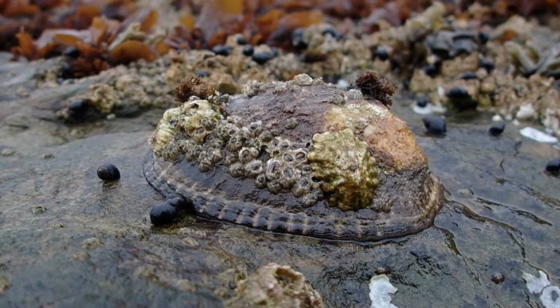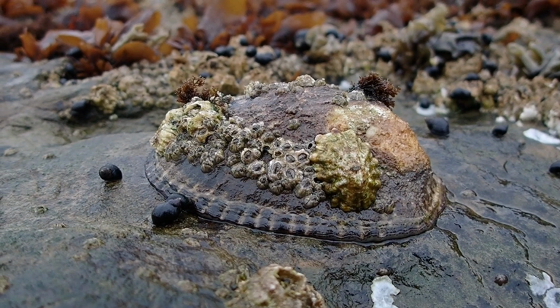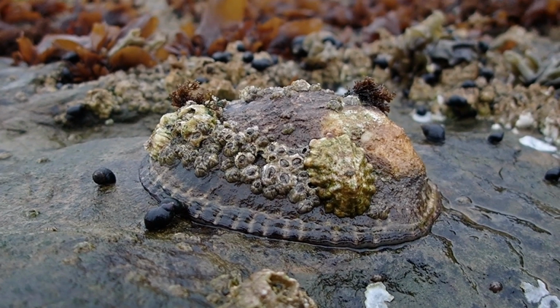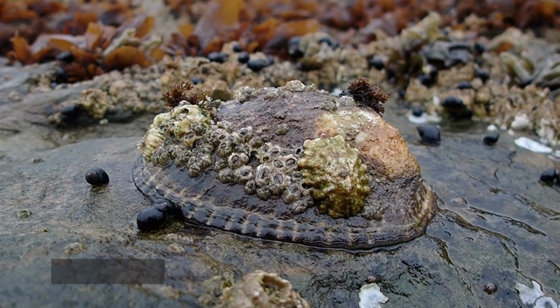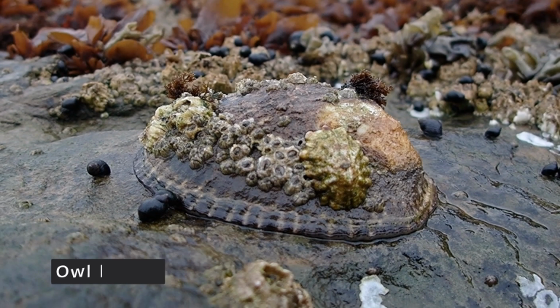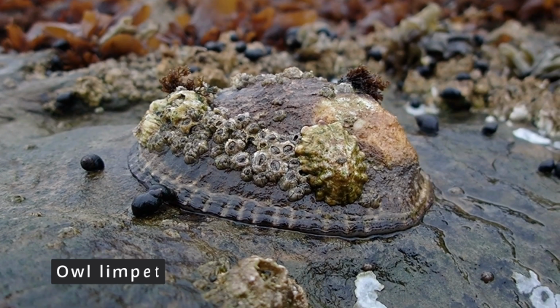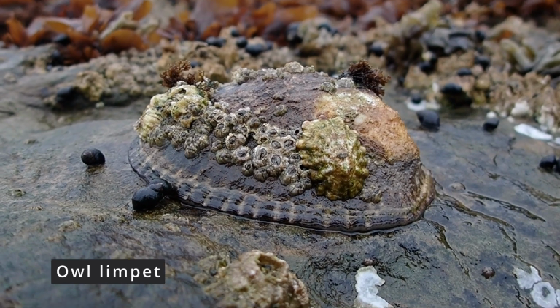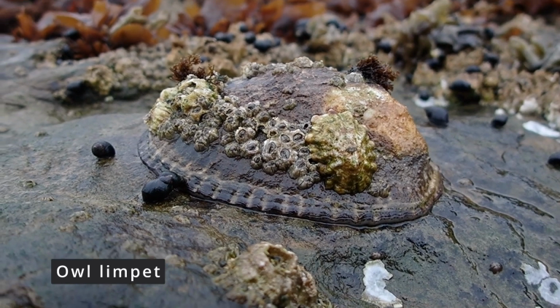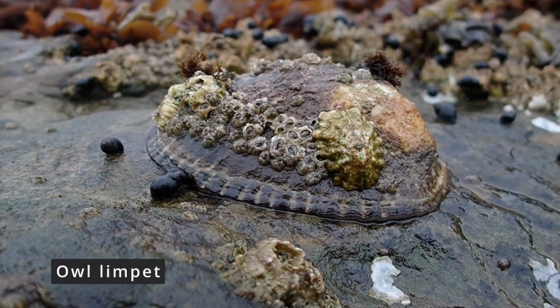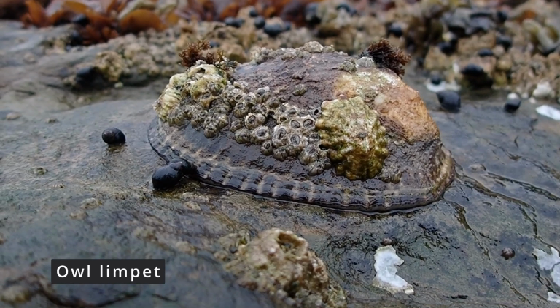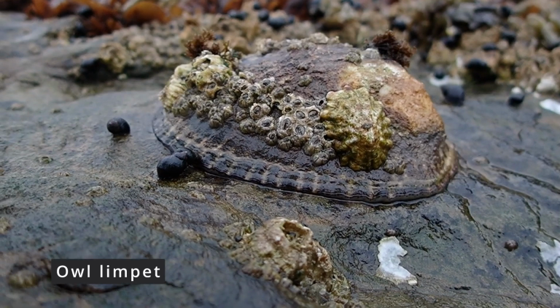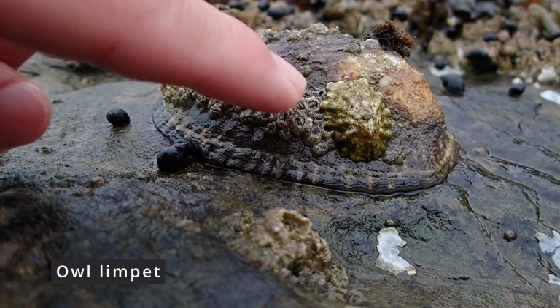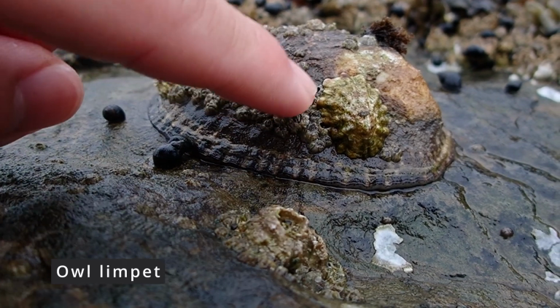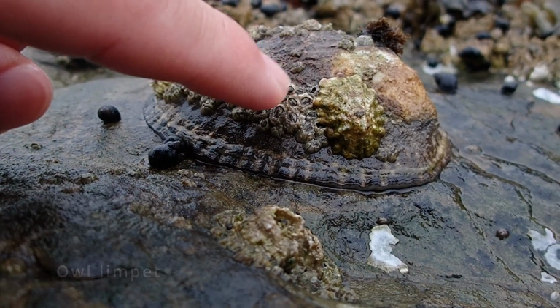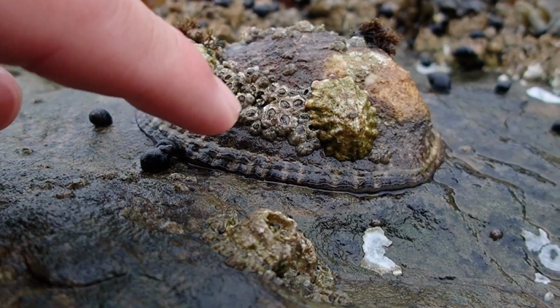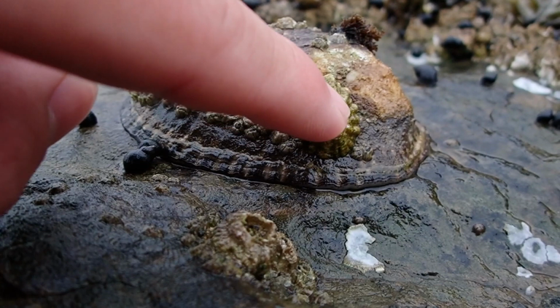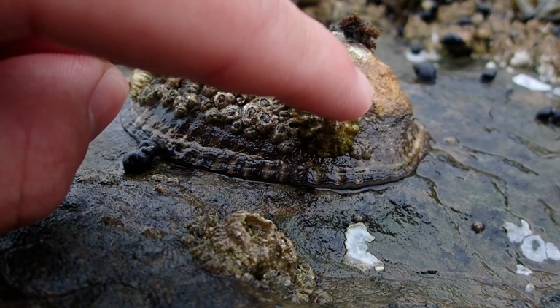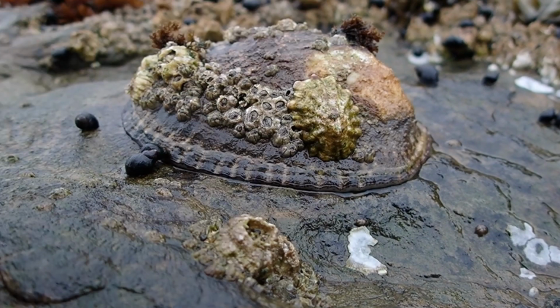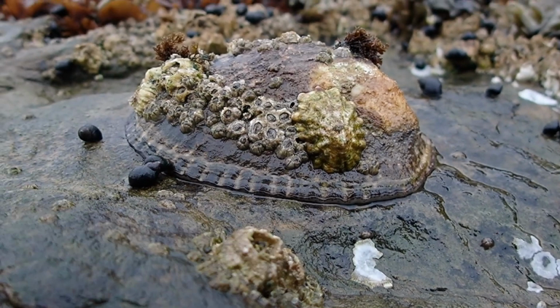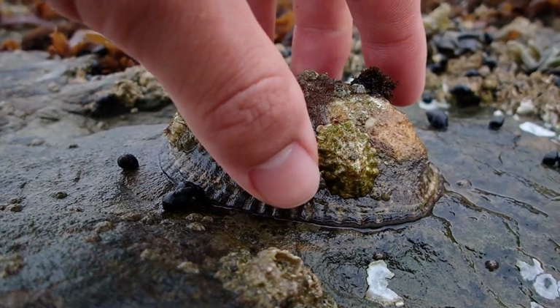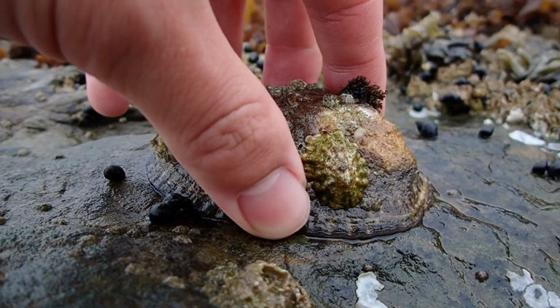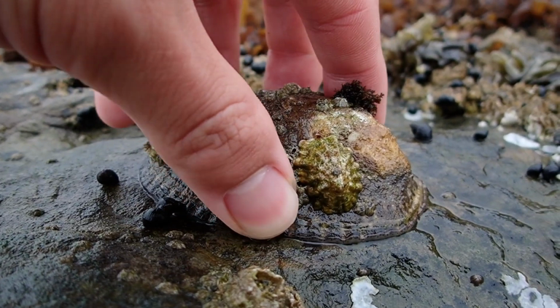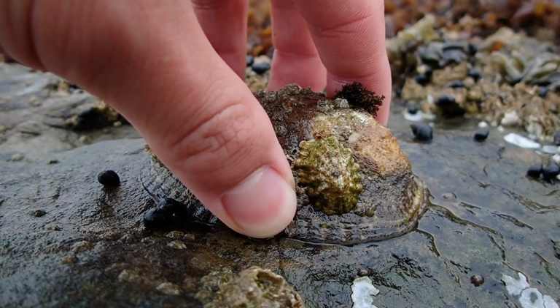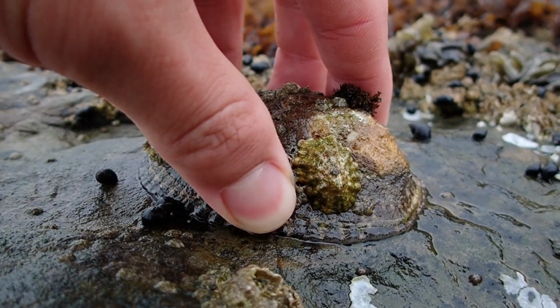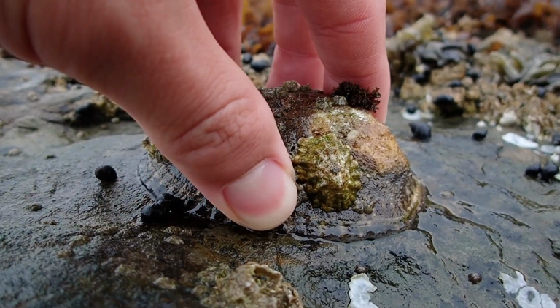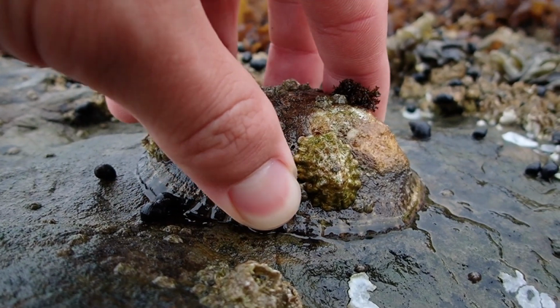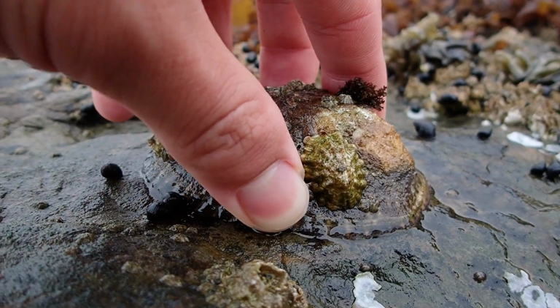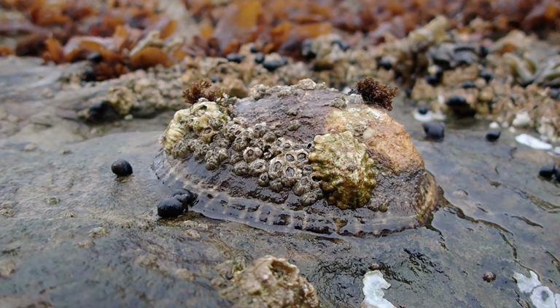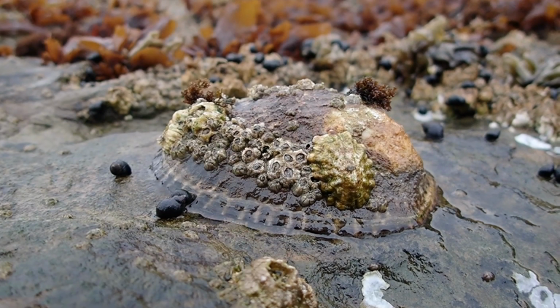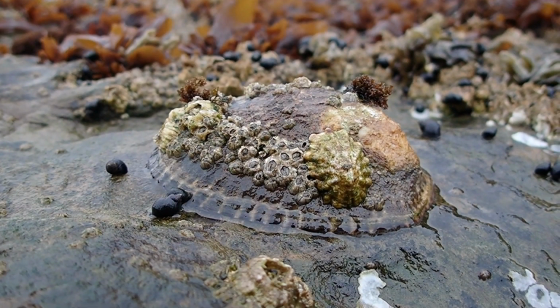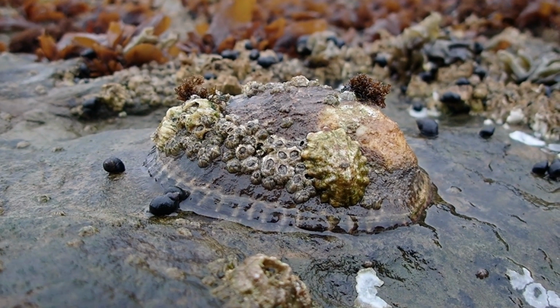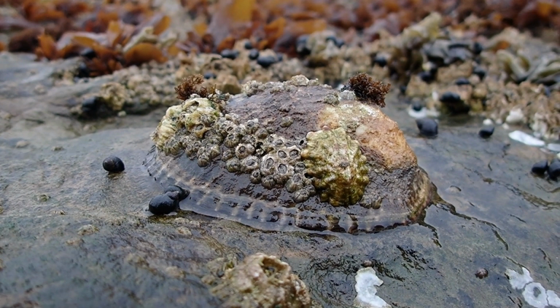This is a limpet — a big mollusk with a bunch of small barnacles on it as well, and a smaller limpet too. These adhere really tightly to the rocks; you can see it budges a little bit, but it suctions really powerfully.